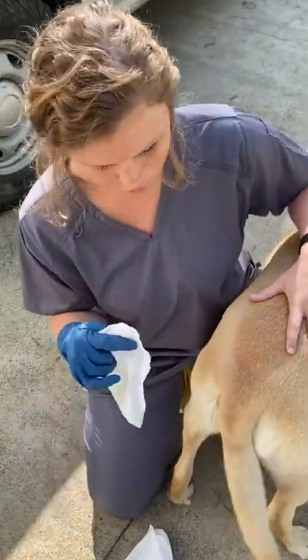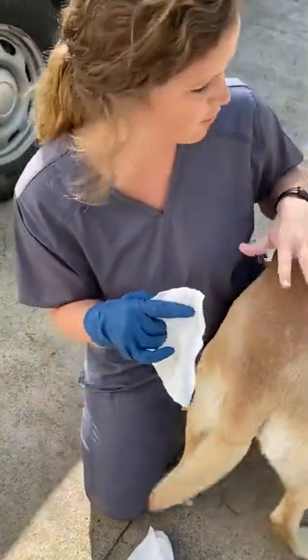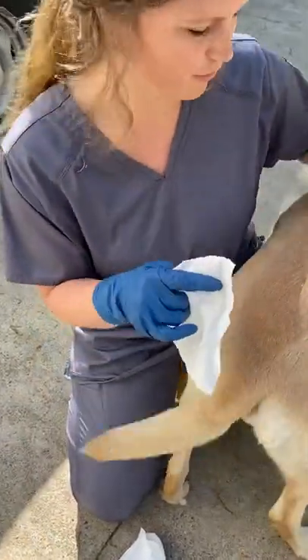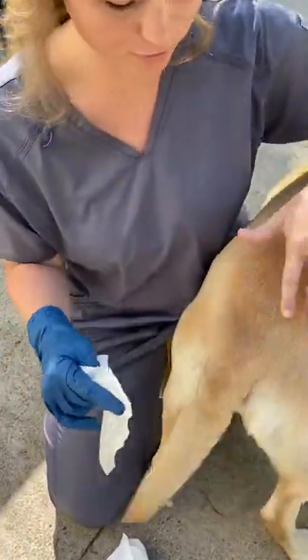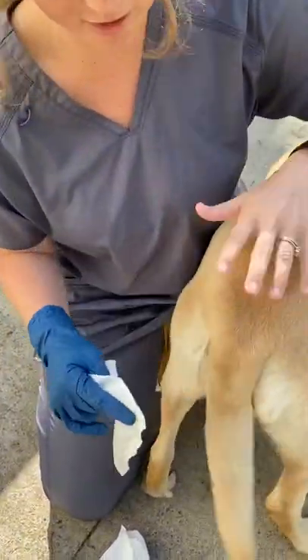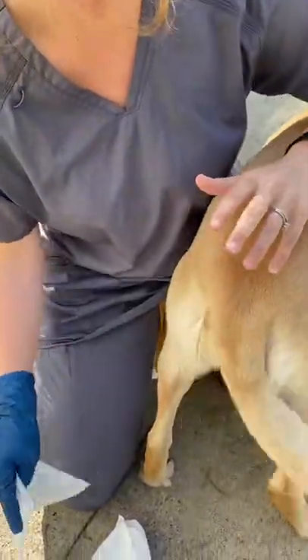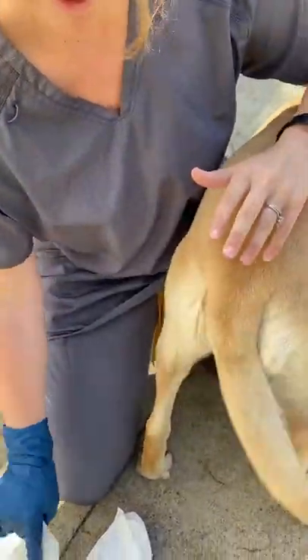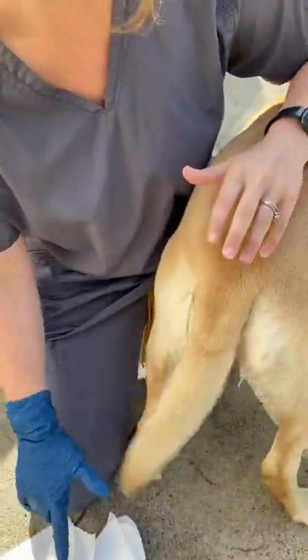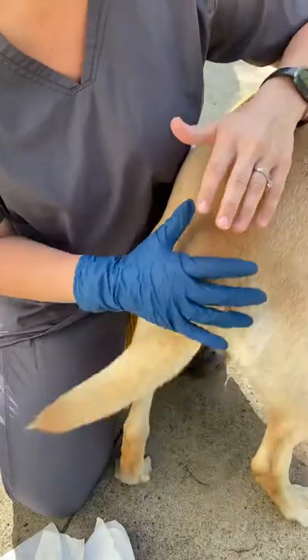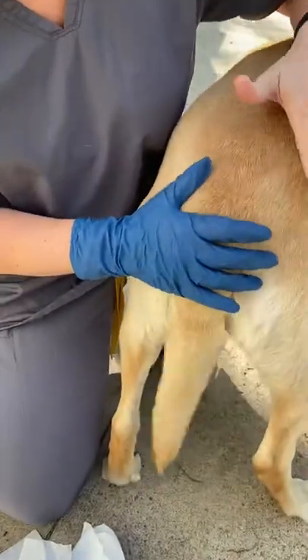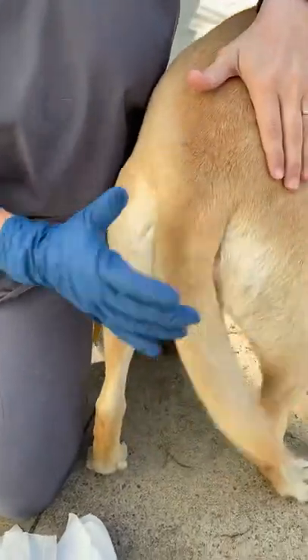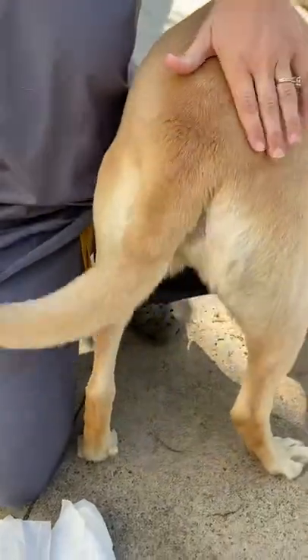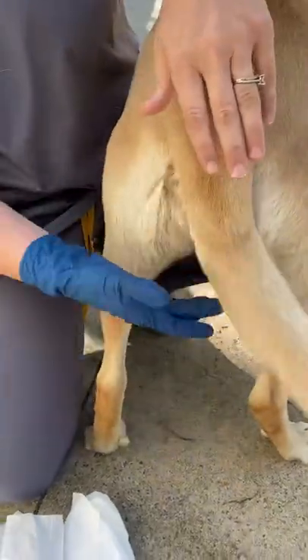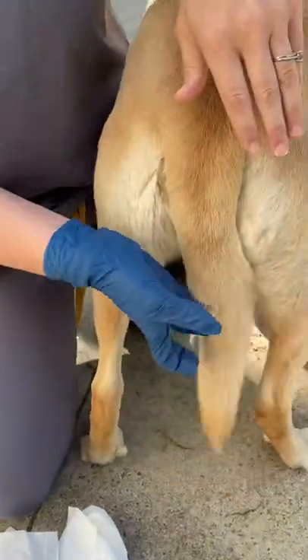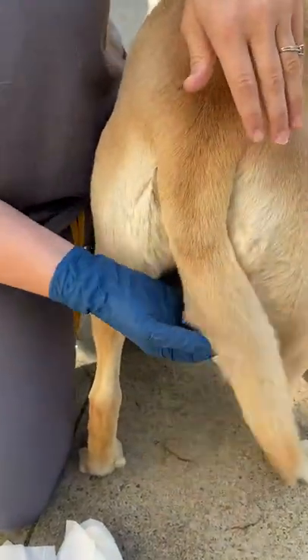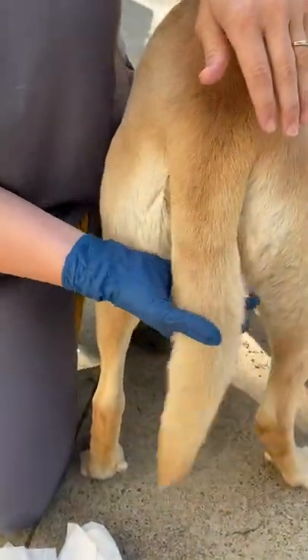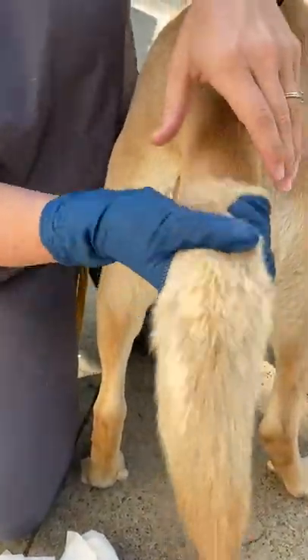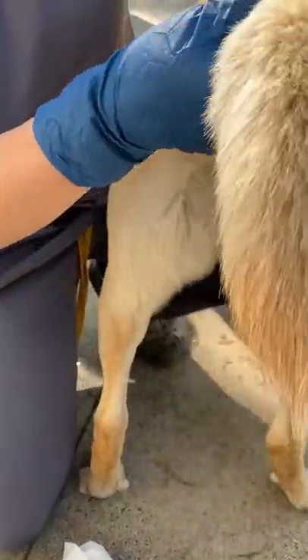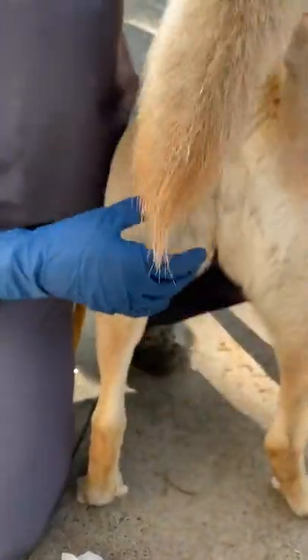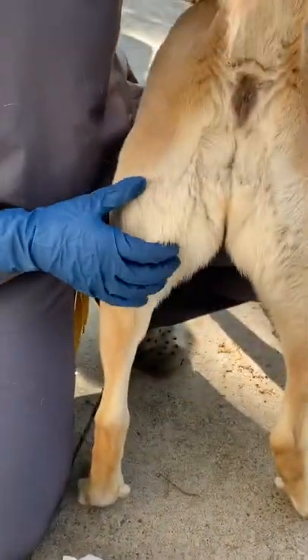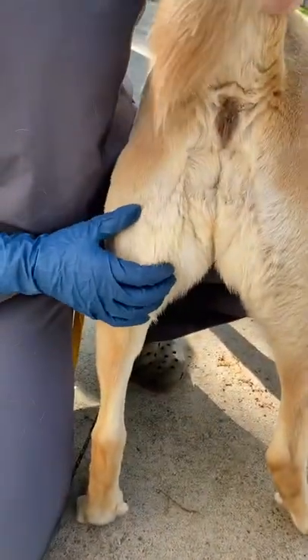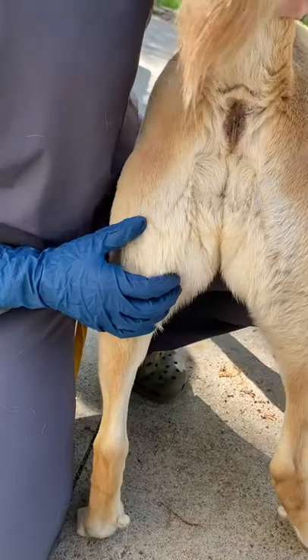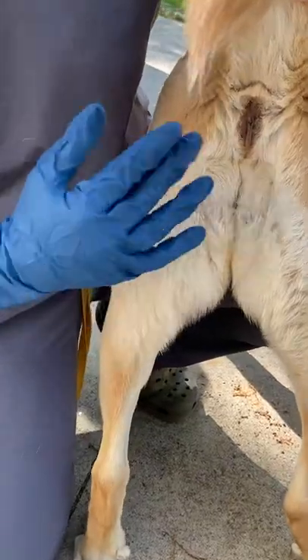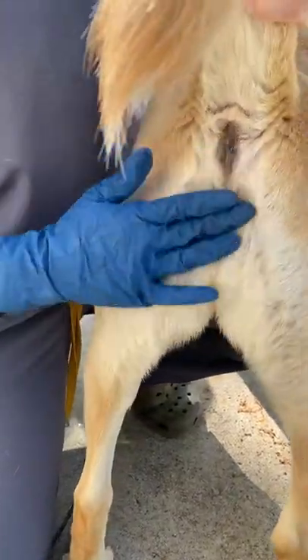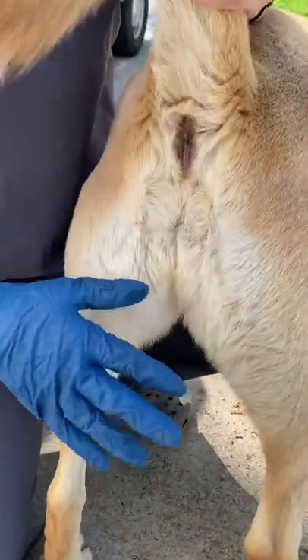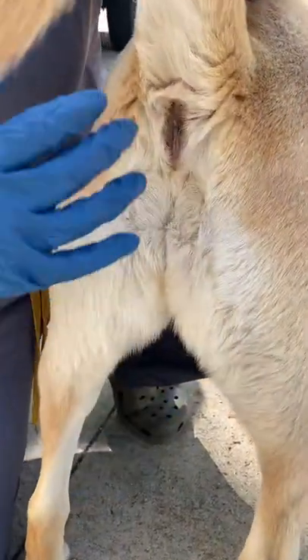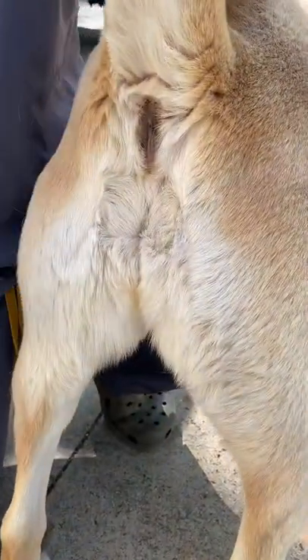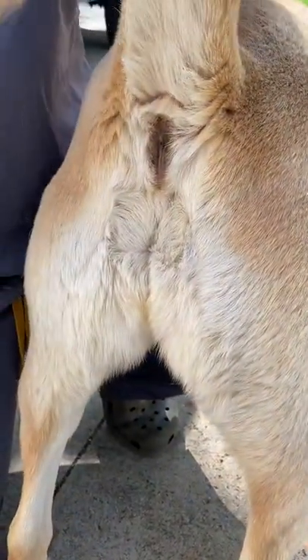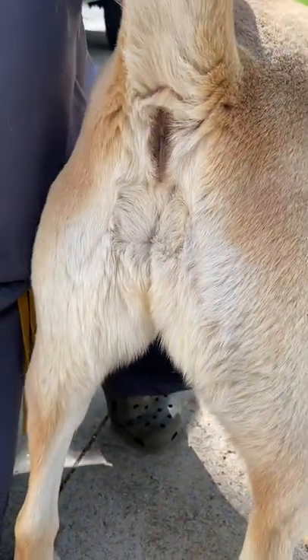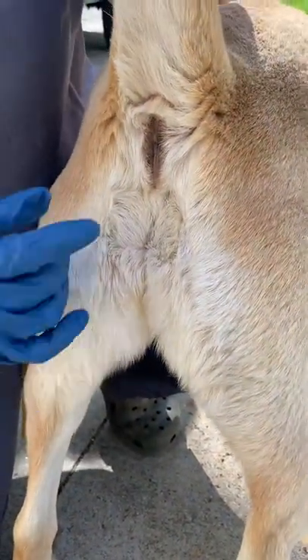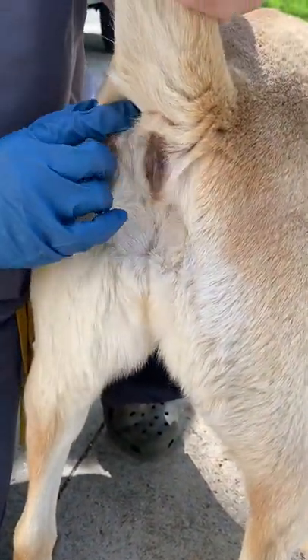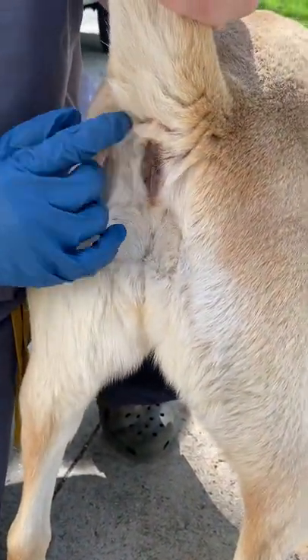I'll show you with a short-haired dog — this is our Maggie, she's our outside dog. I'll kind of explain to you the anatomy back here and what it is.